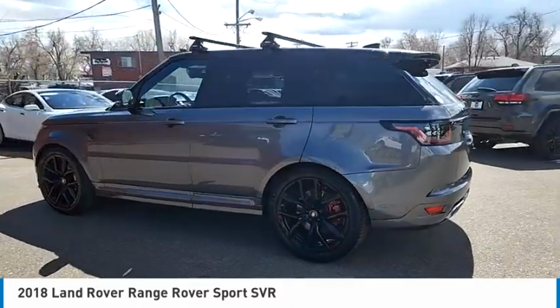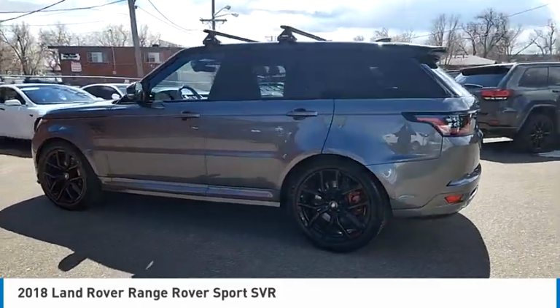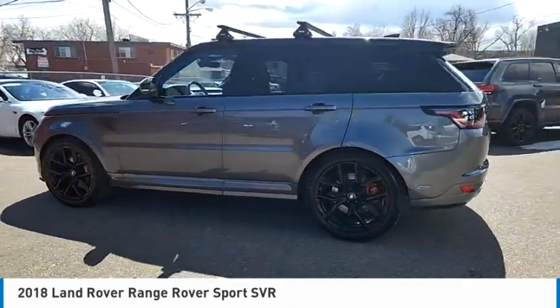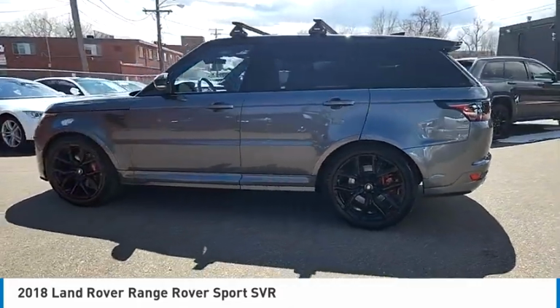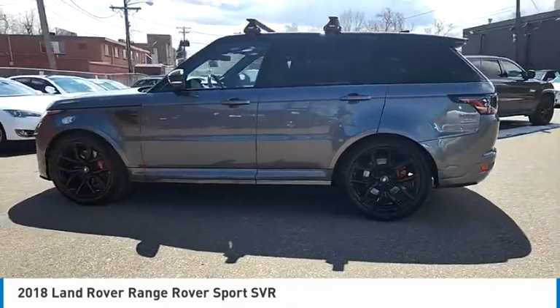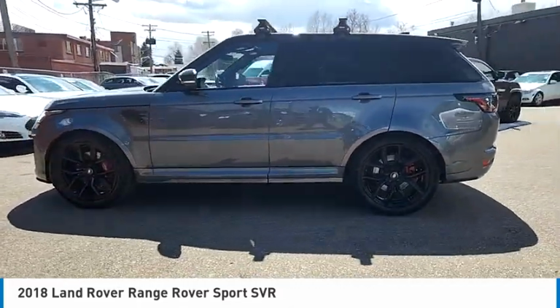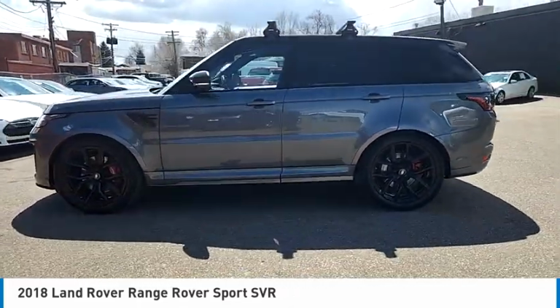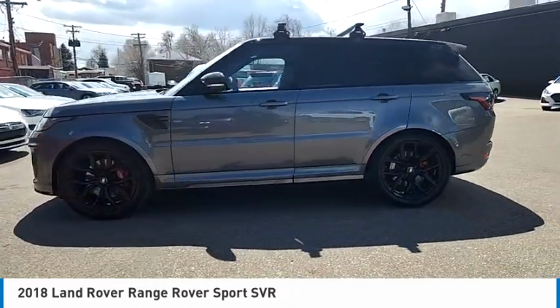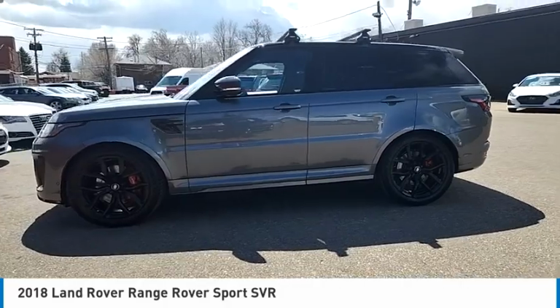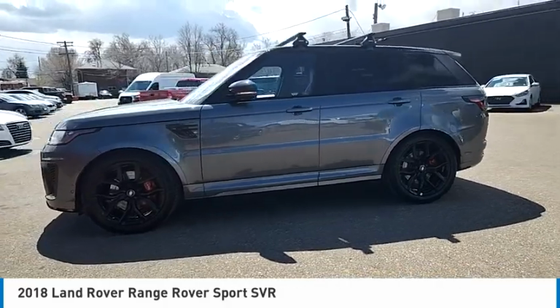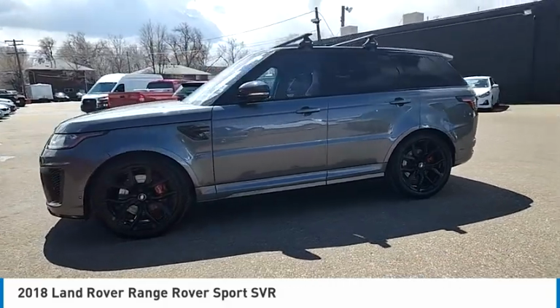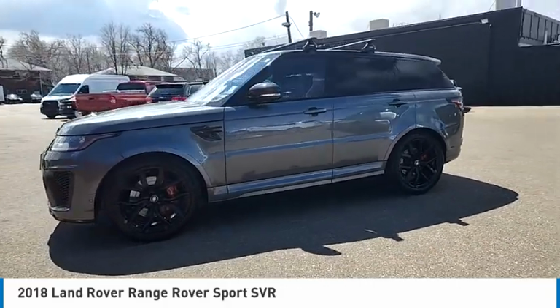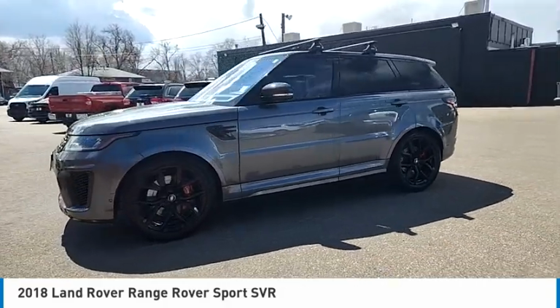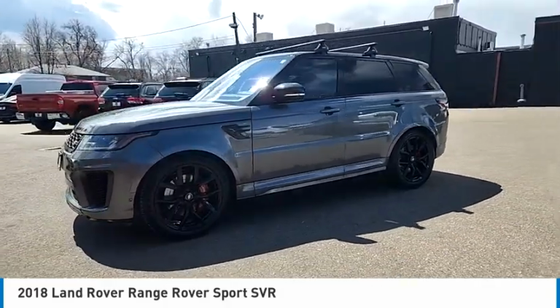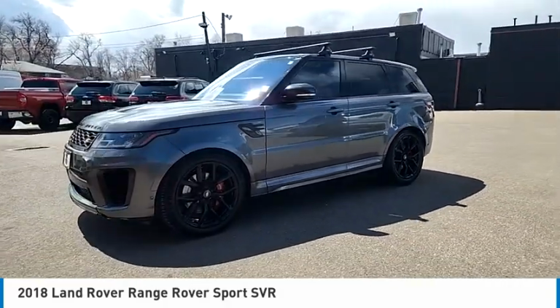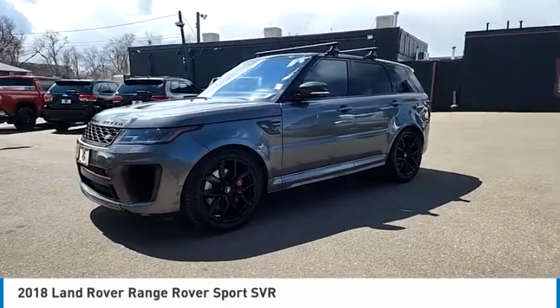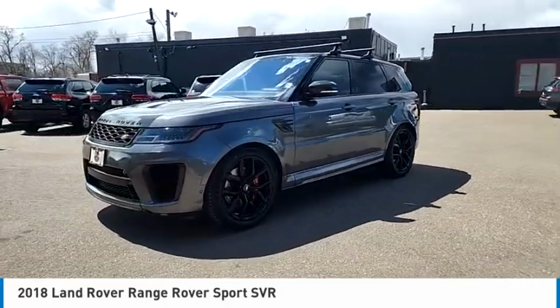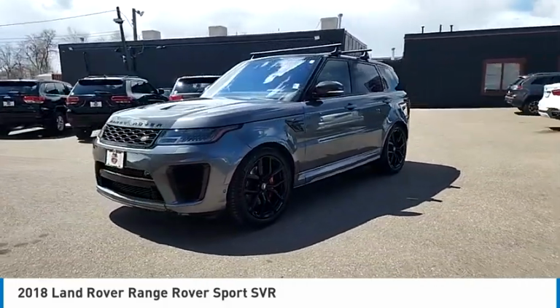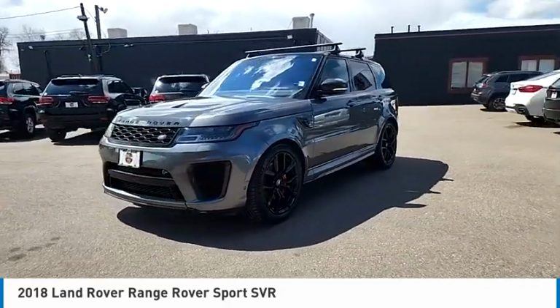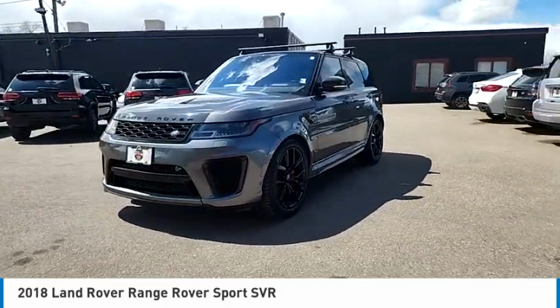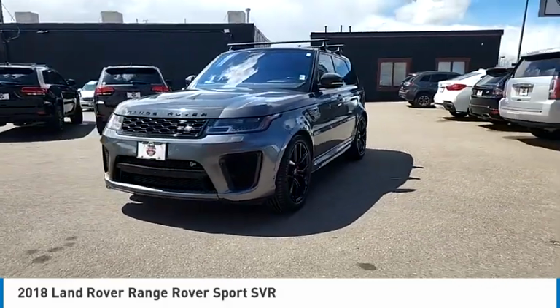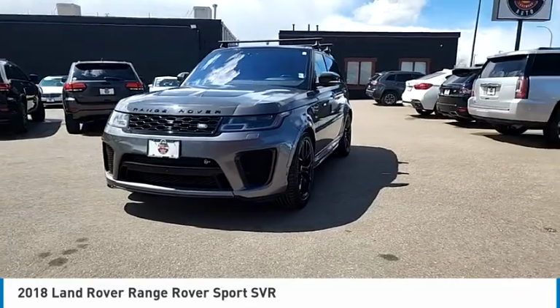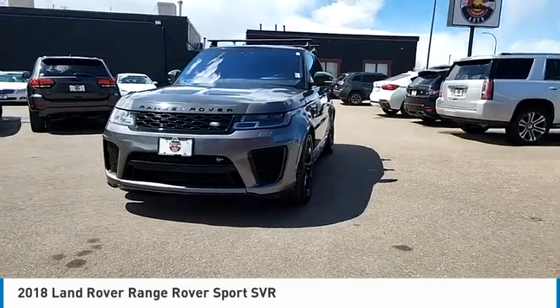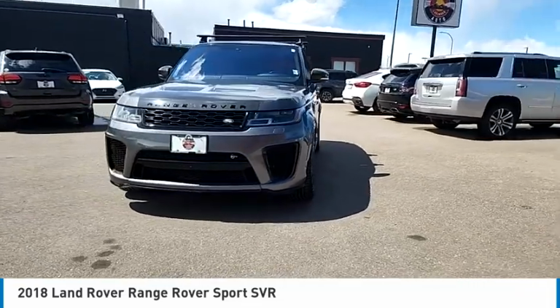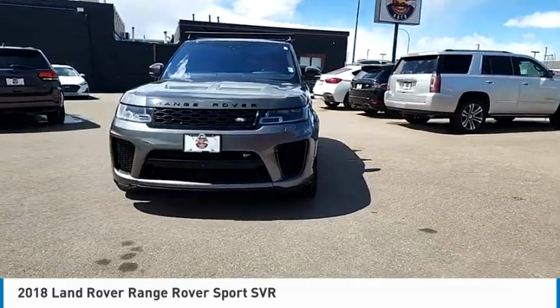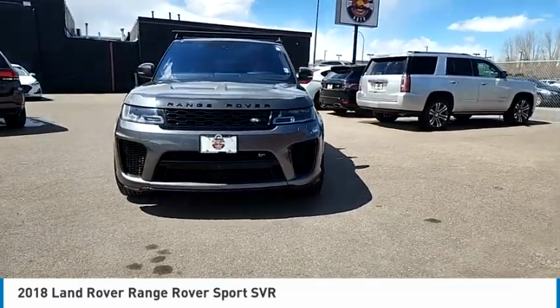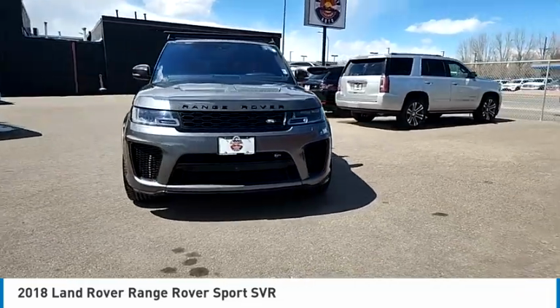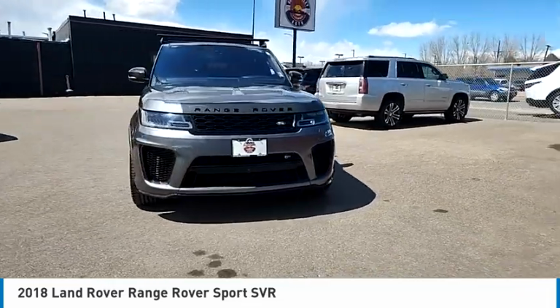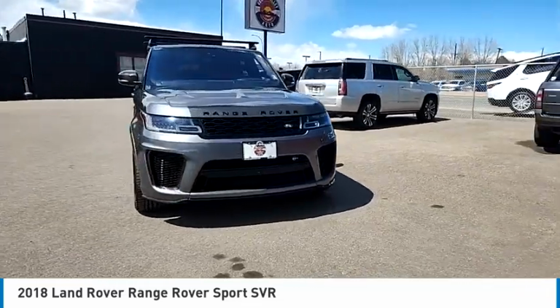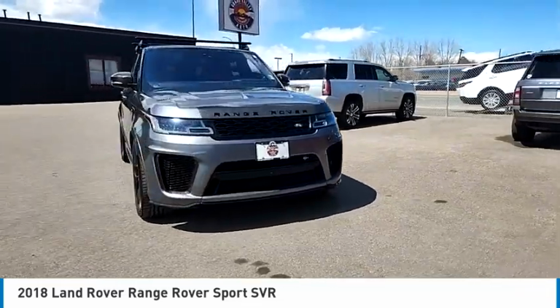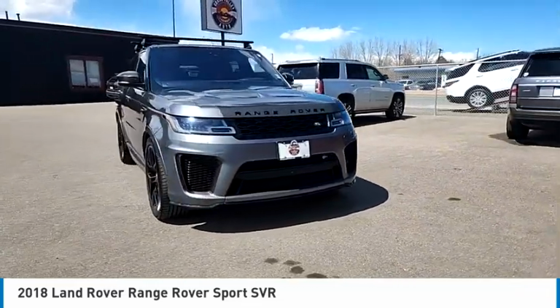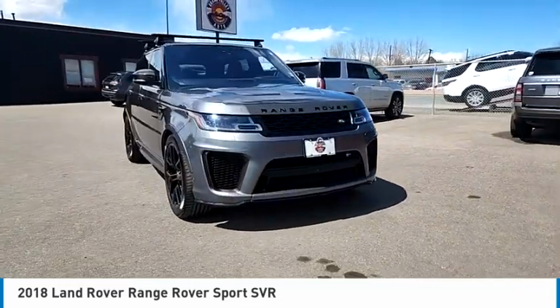Blind spot monitor, towing package, body color door handles, perimeter alarm, Bluetooth, smart device integration, trip computer, power tilting steering wheel, tinted glass, lumbar support.